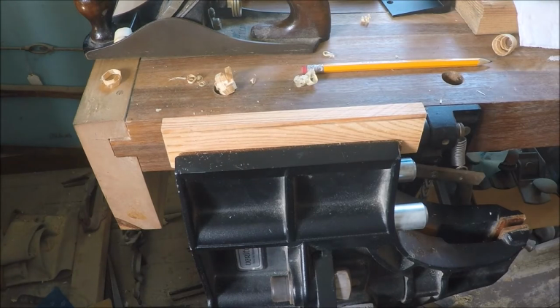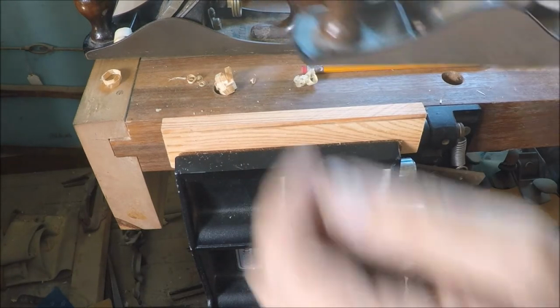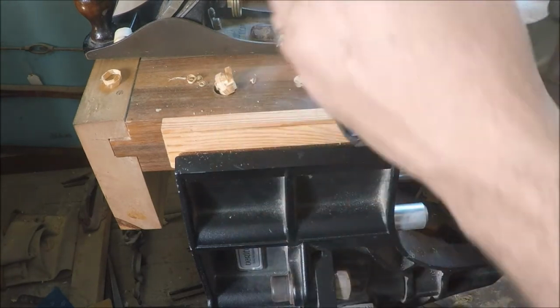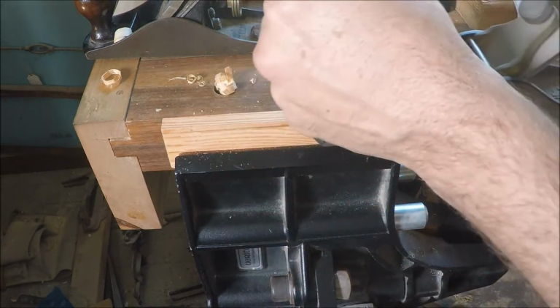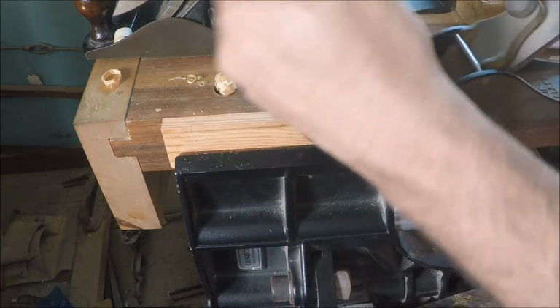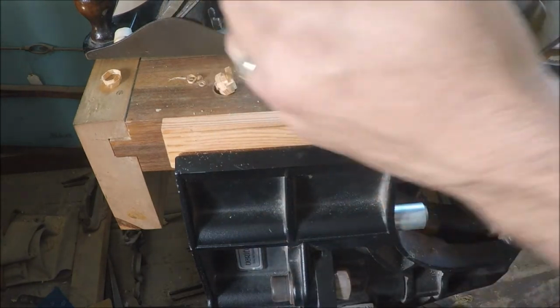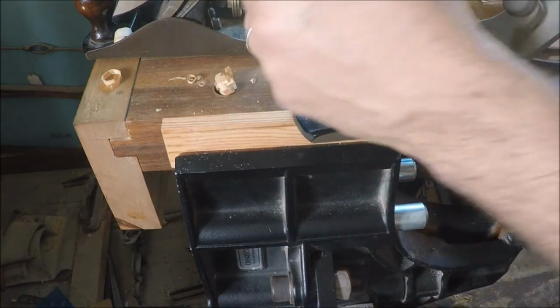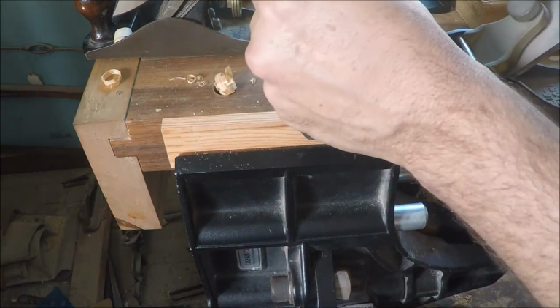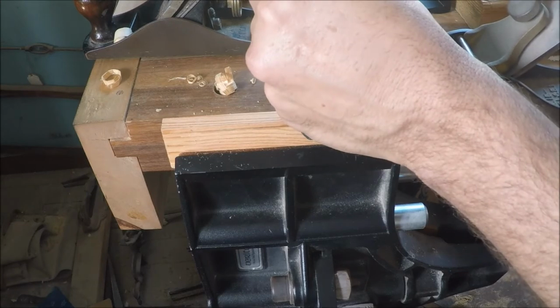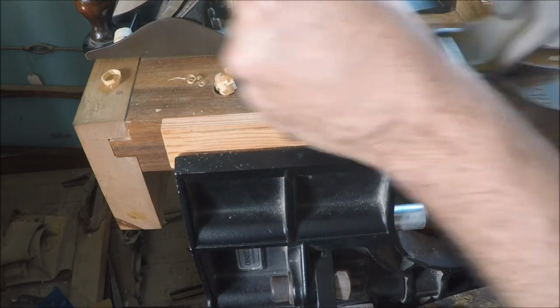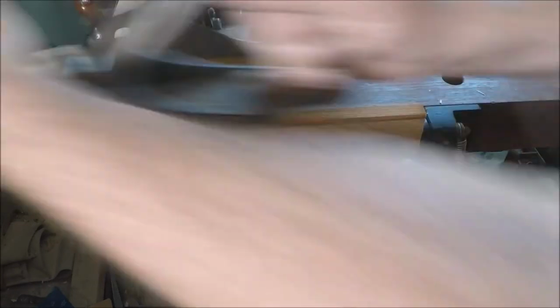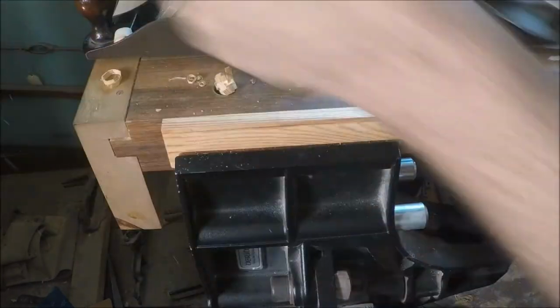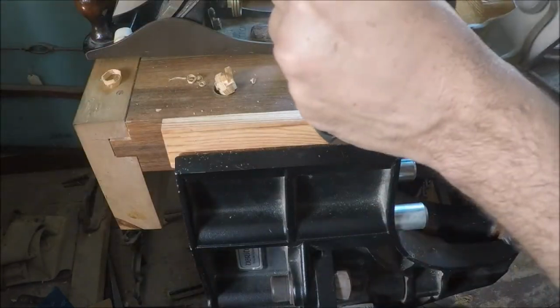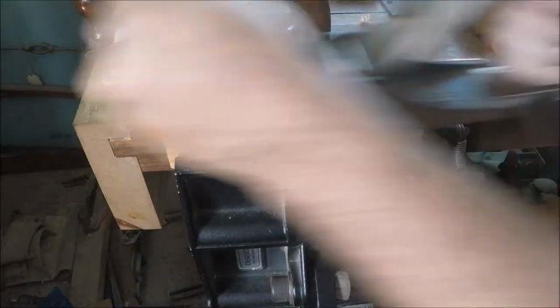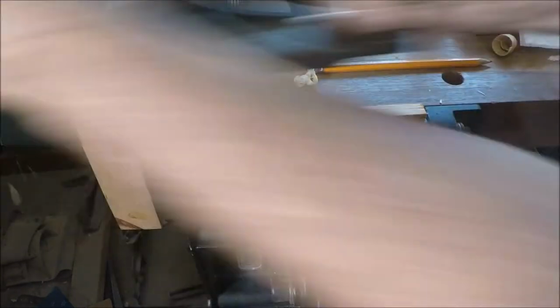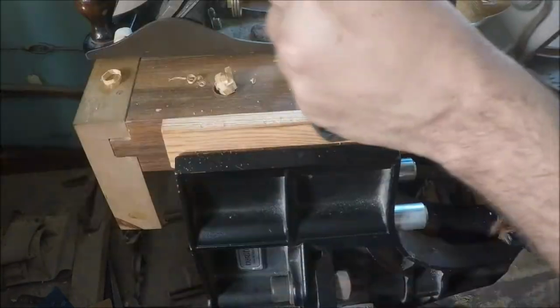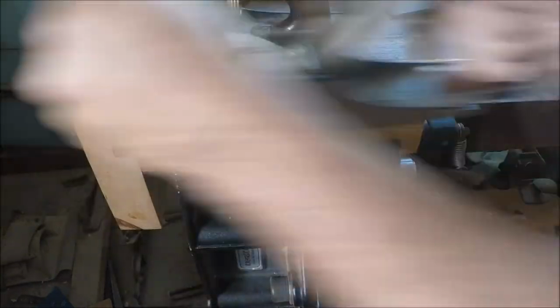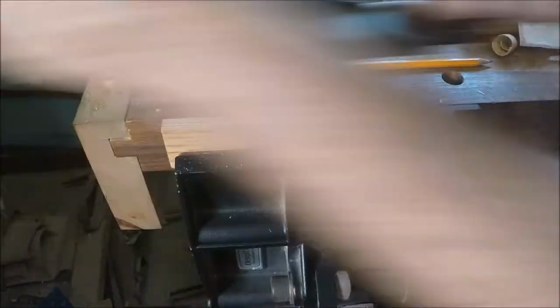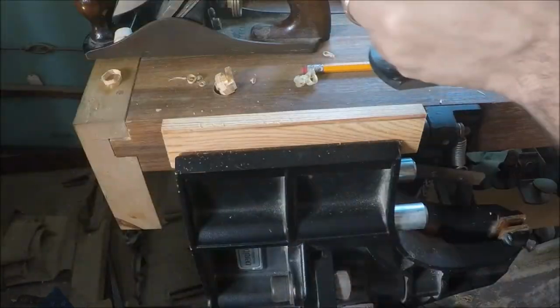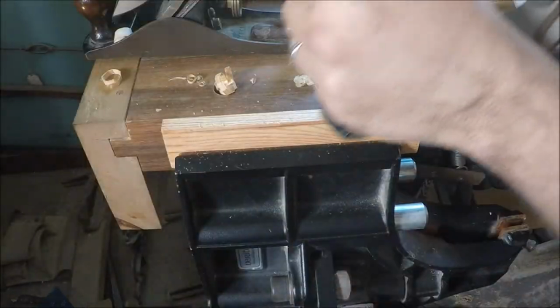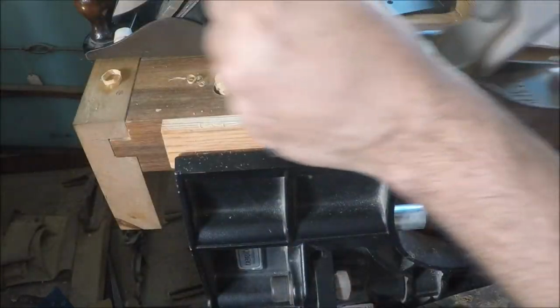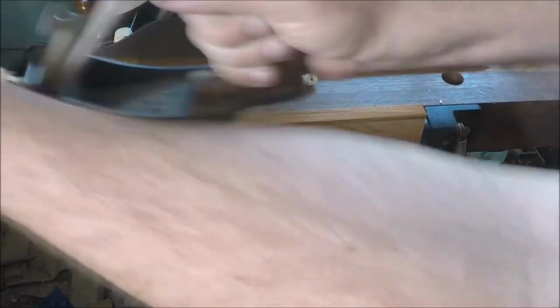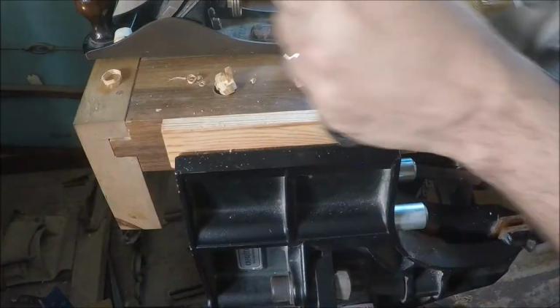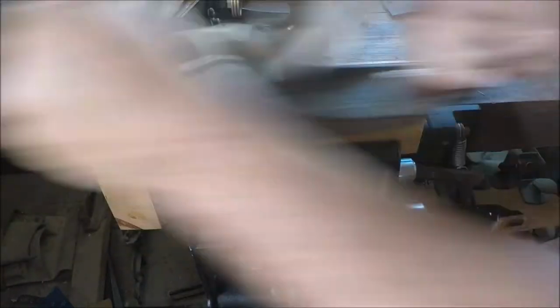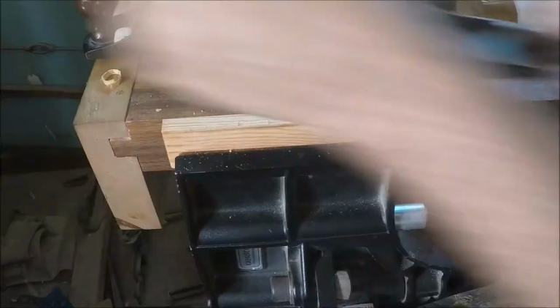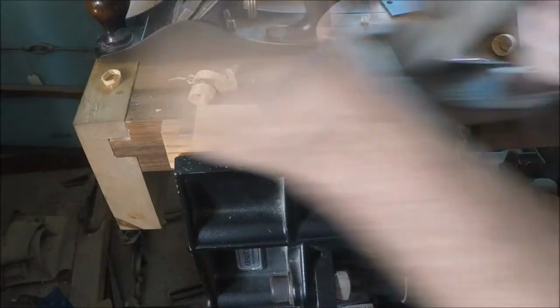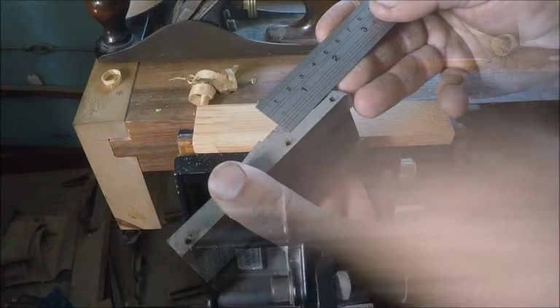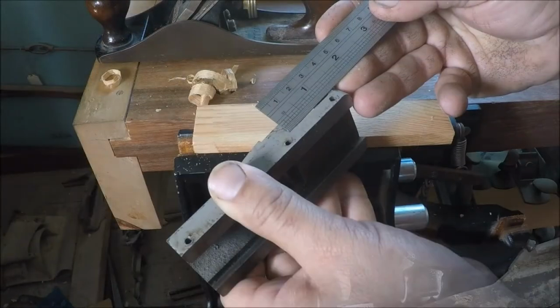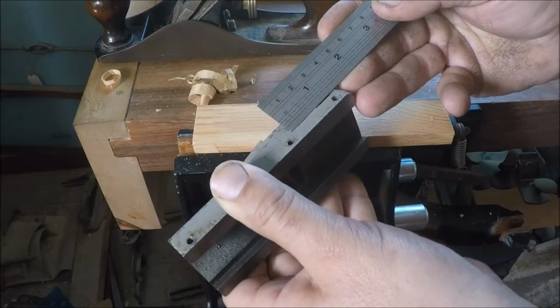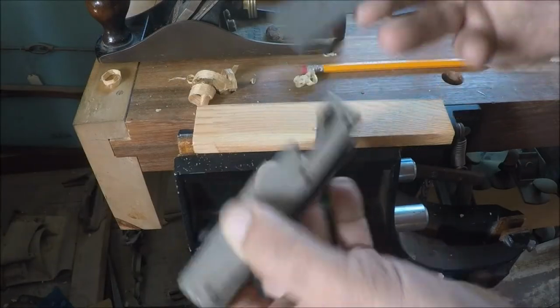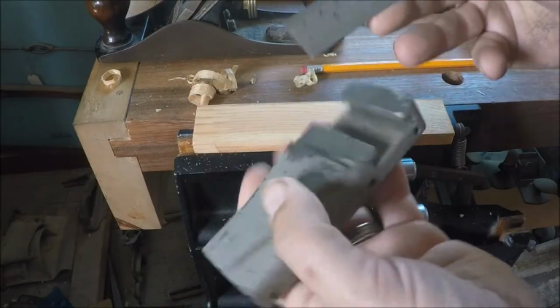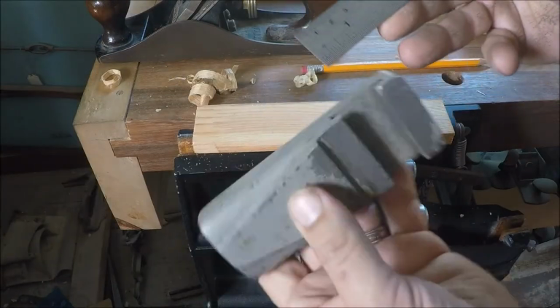The rule of thumb is if you can saw it off, it's best. Anything too thin to saw should be planed. Just a little bit over an inch and an eighth.